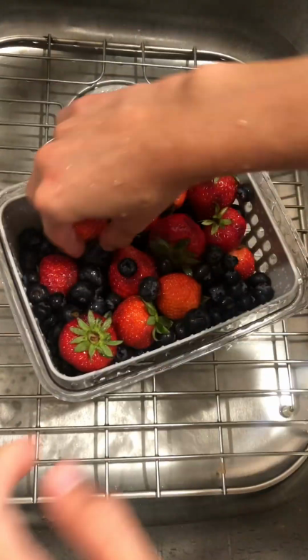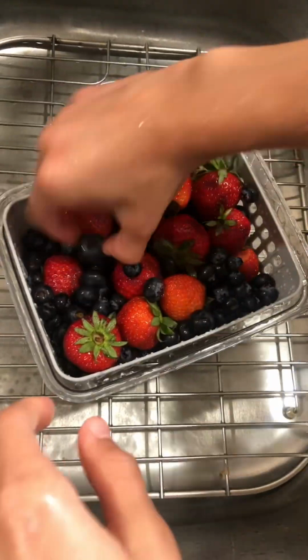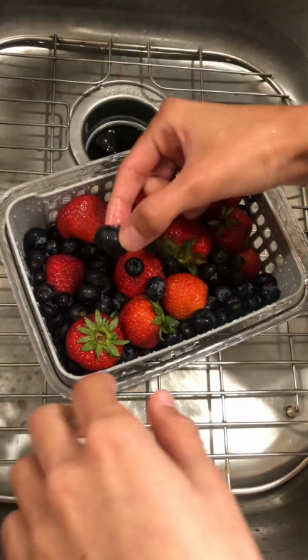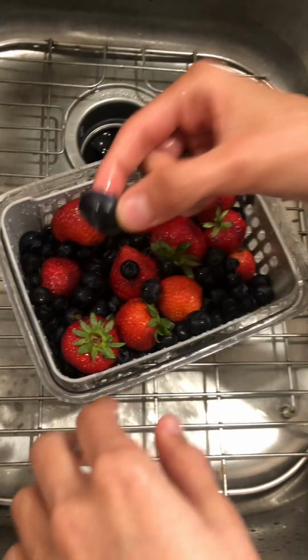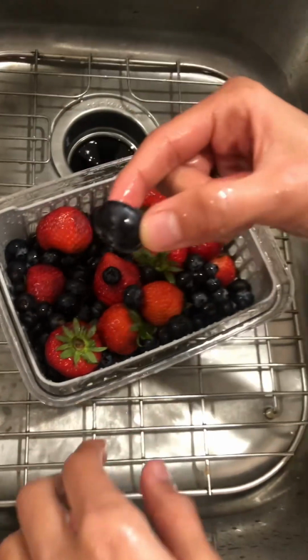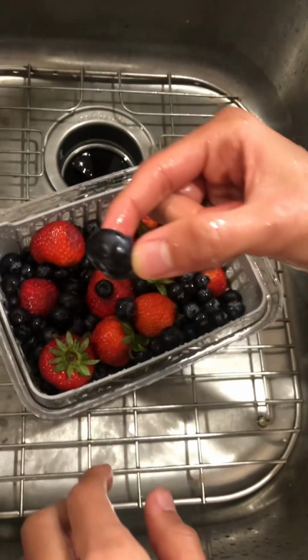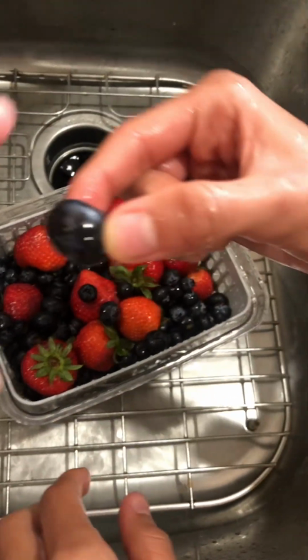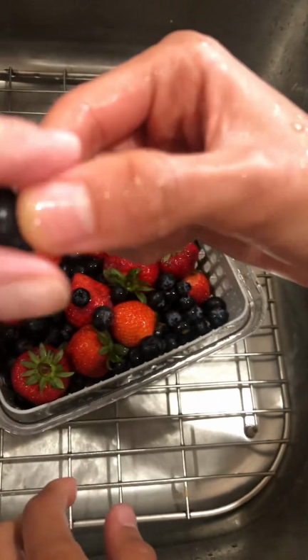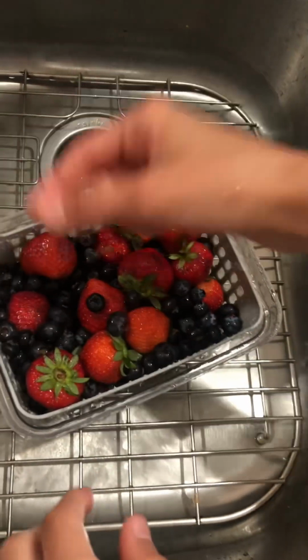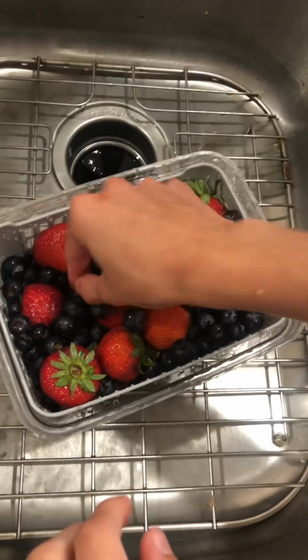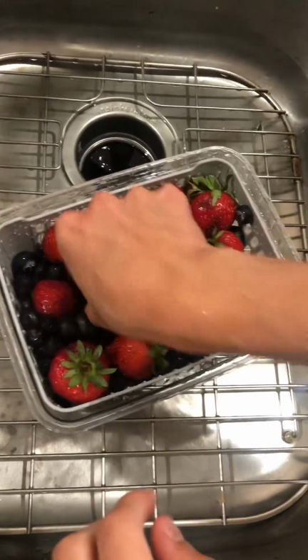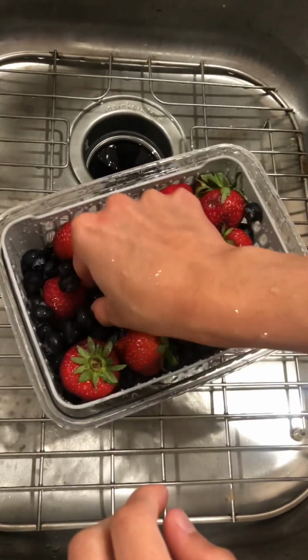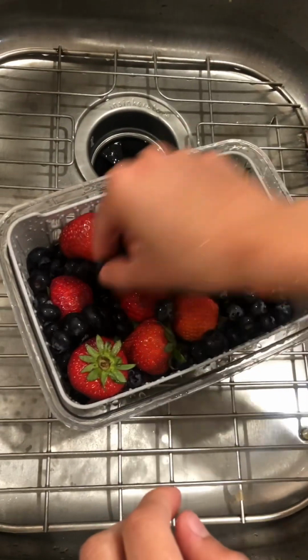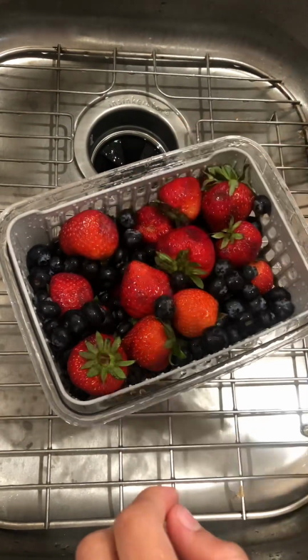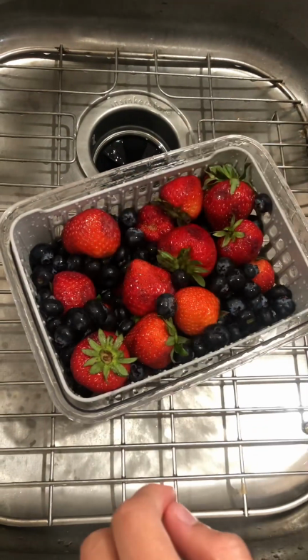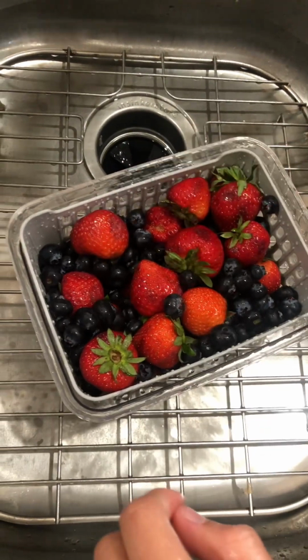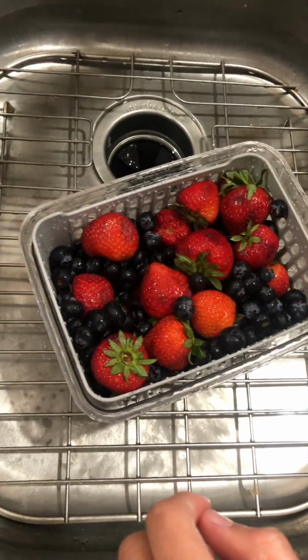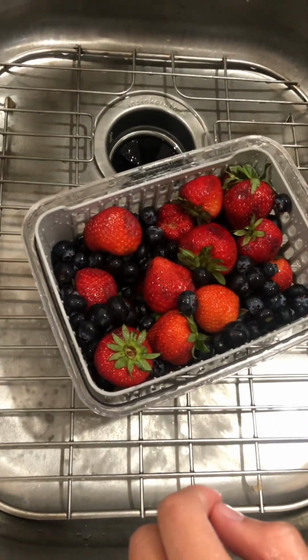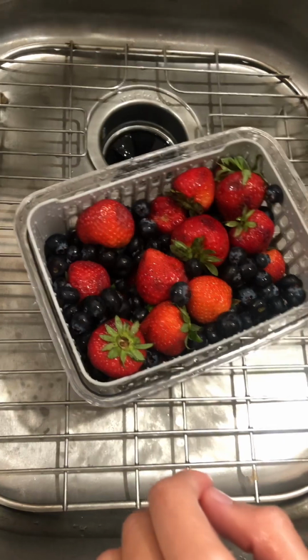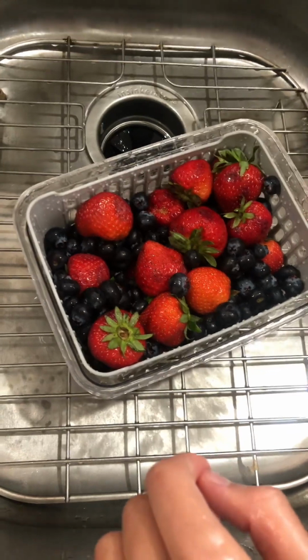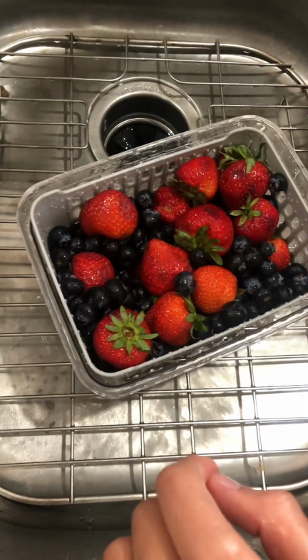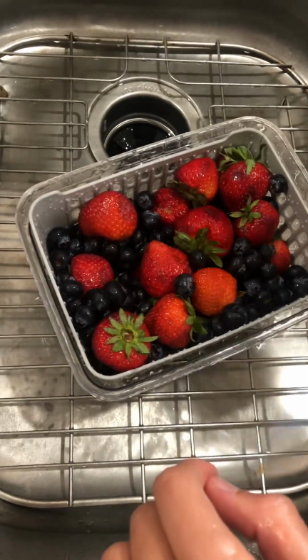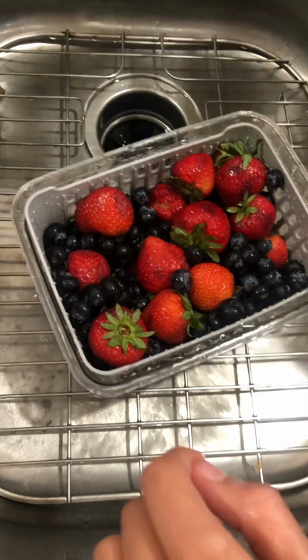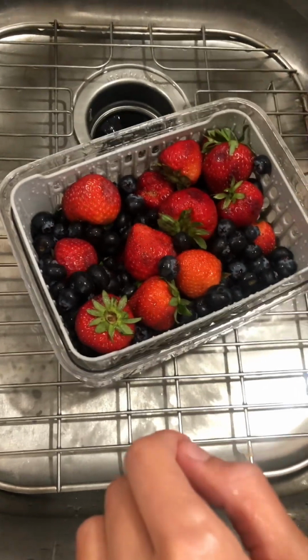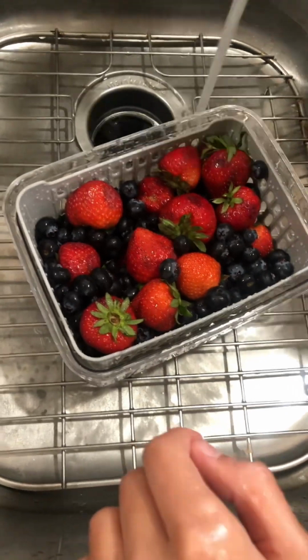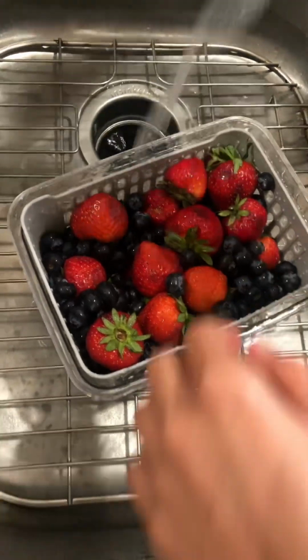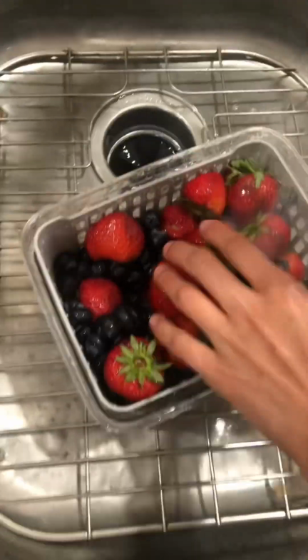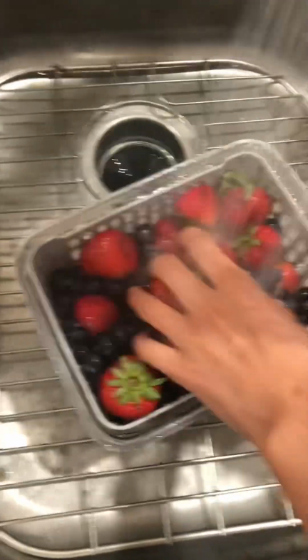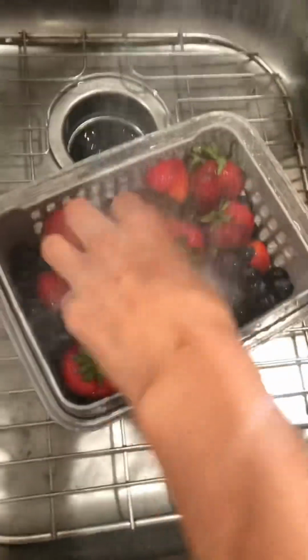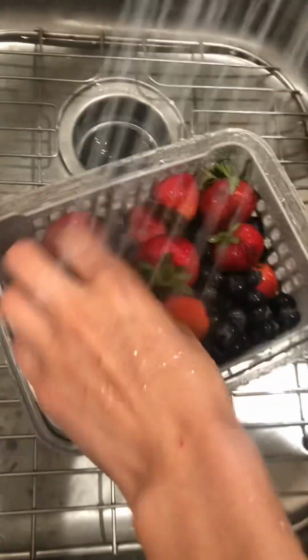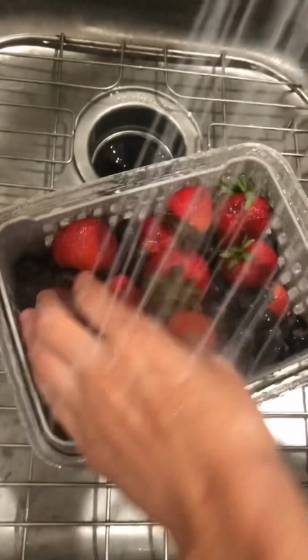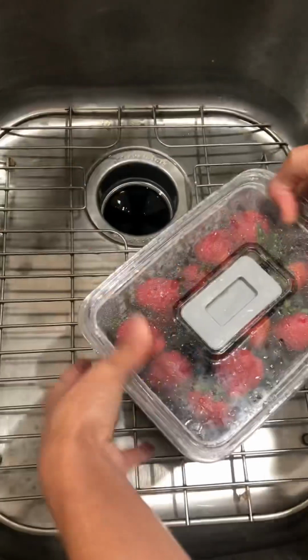Let's try it! Let's try it. So why did you get the big one? It's kind of salty. This is the water.